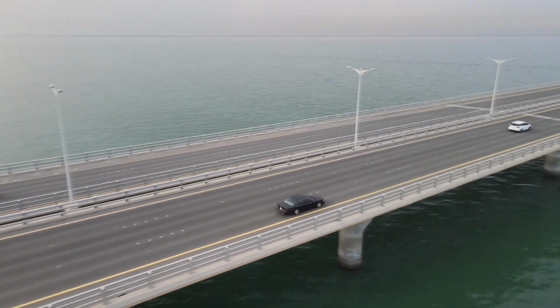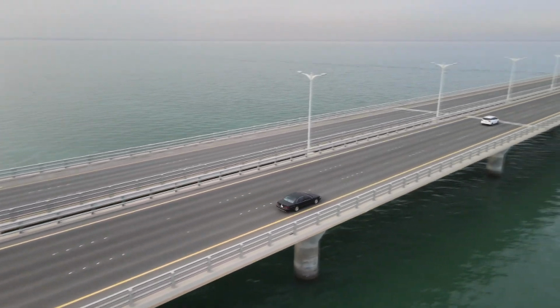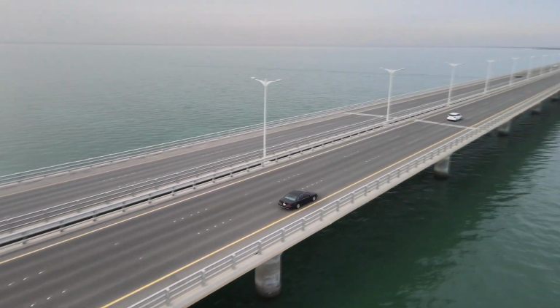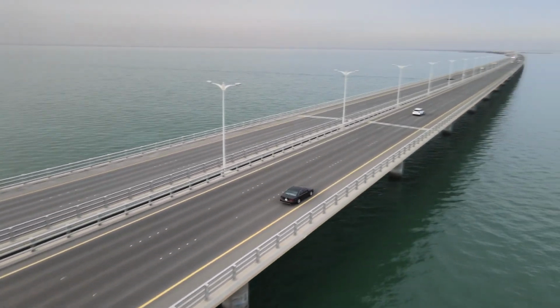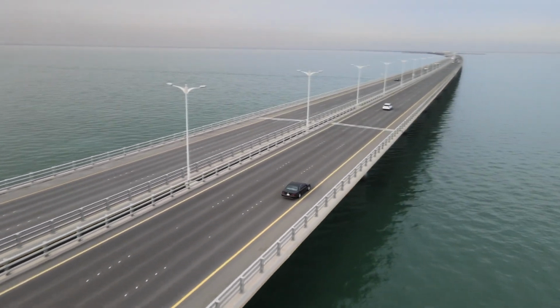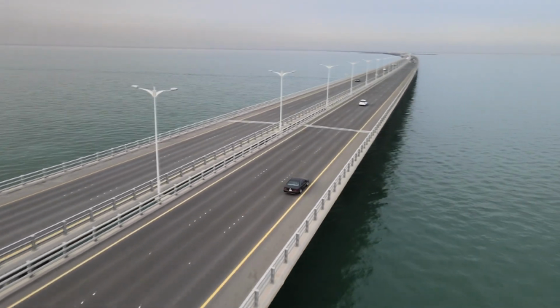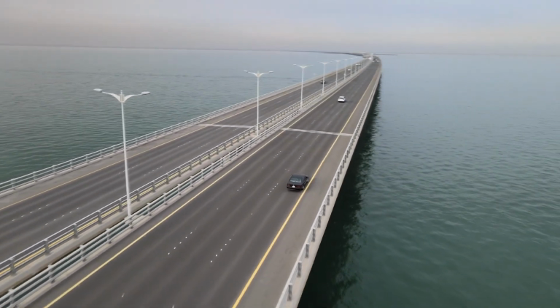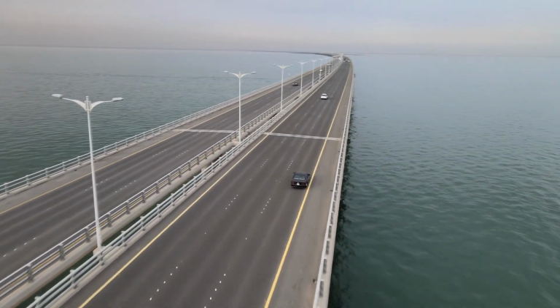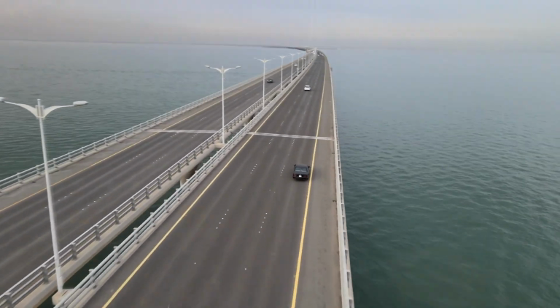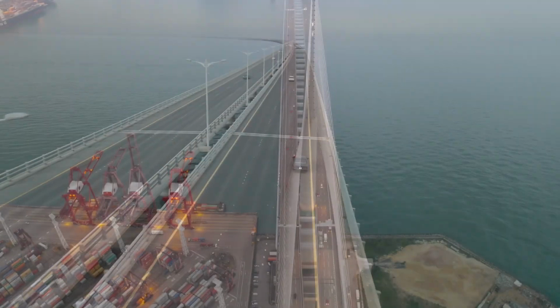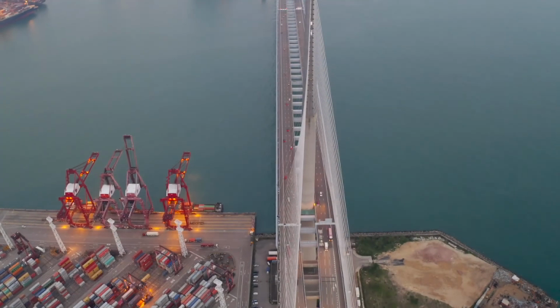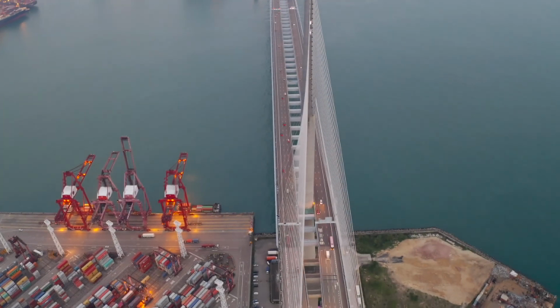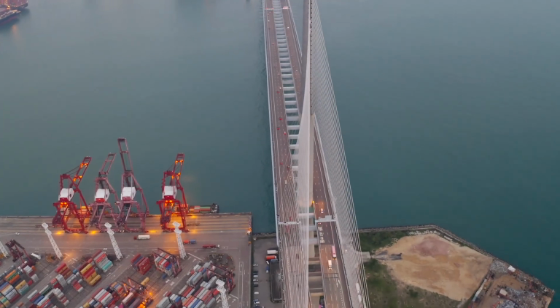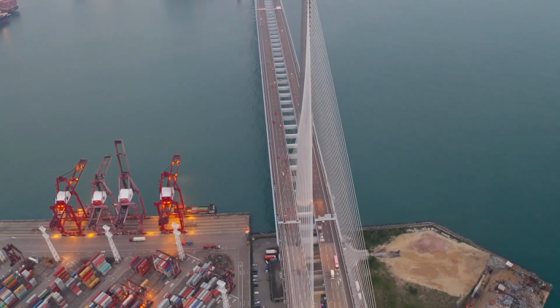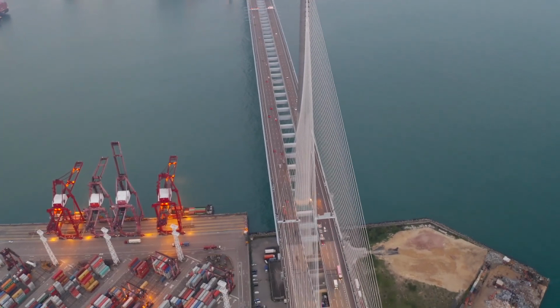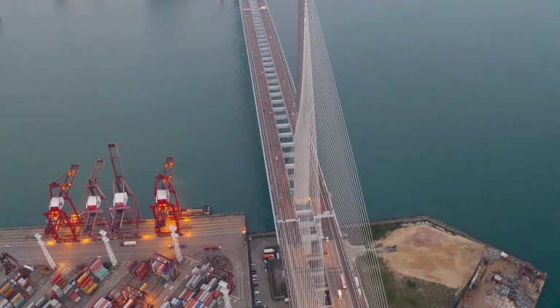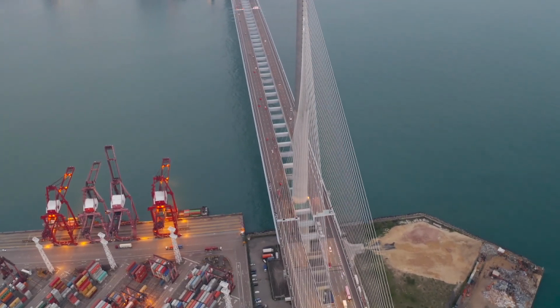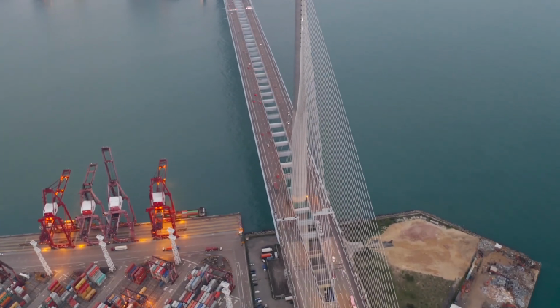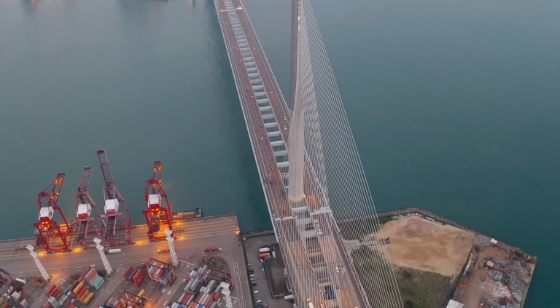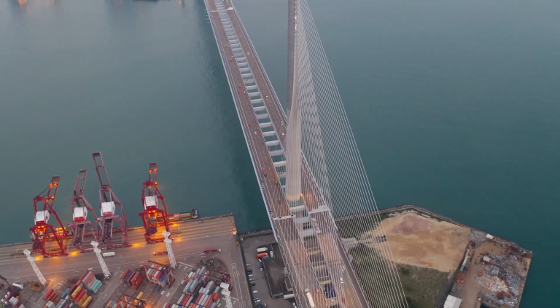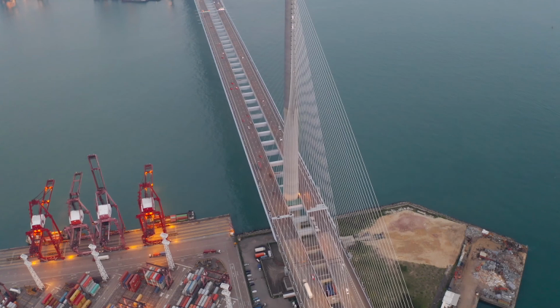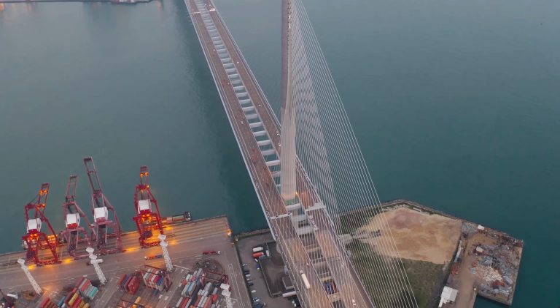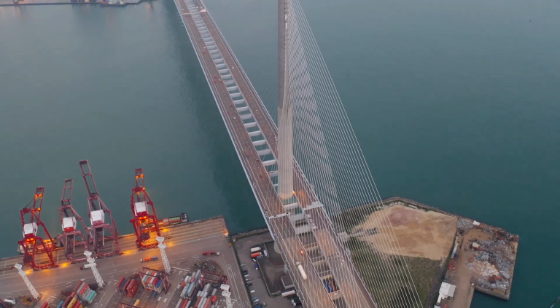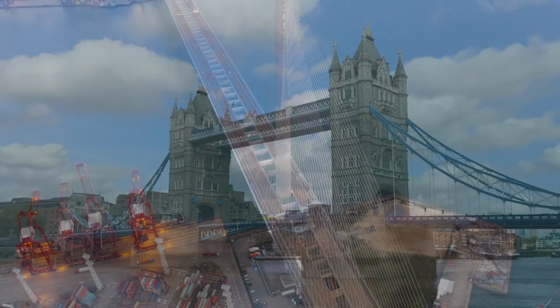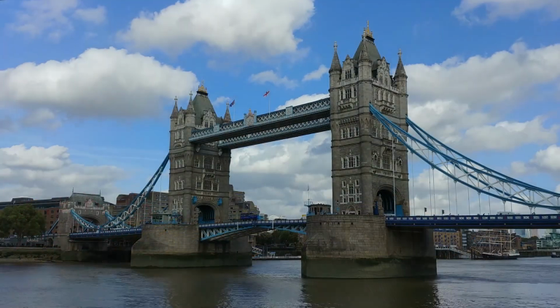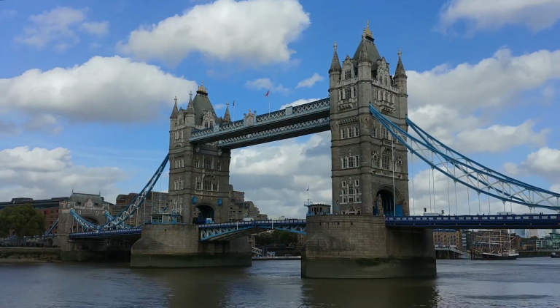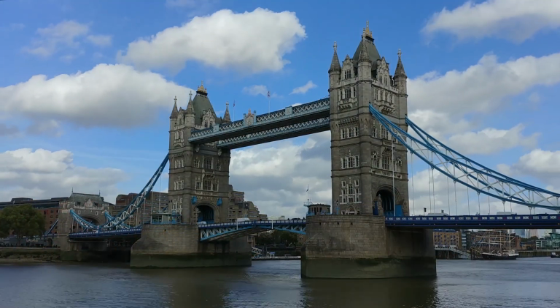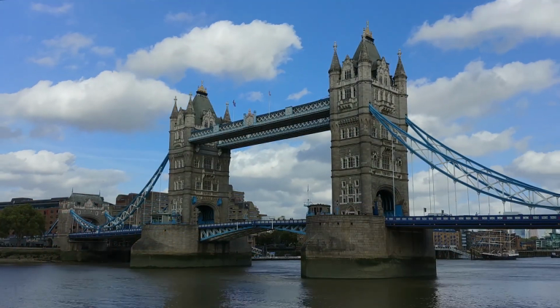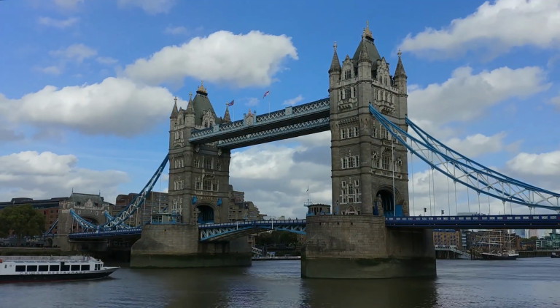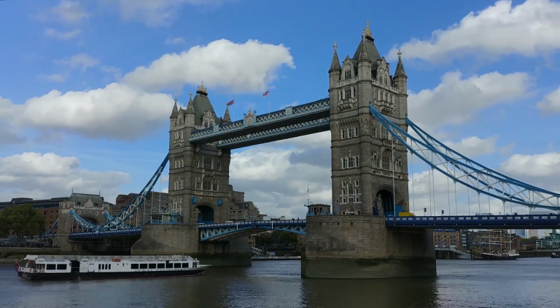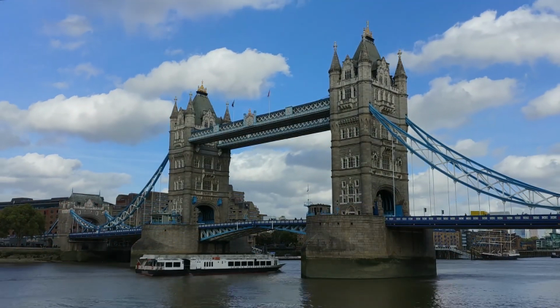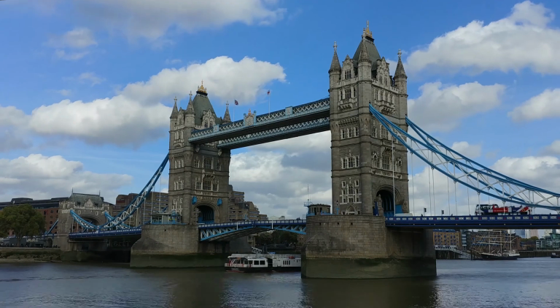Today's challenge is to create a bridge out of paper to see how many pennies it can hold before collapsing. As you make your bridge, compare and contrast different structures to discover what works best, and then think about combining the designs. Let me demonstrate.